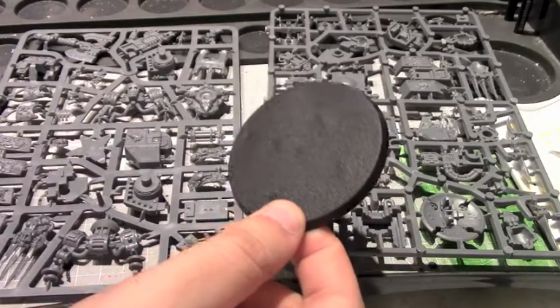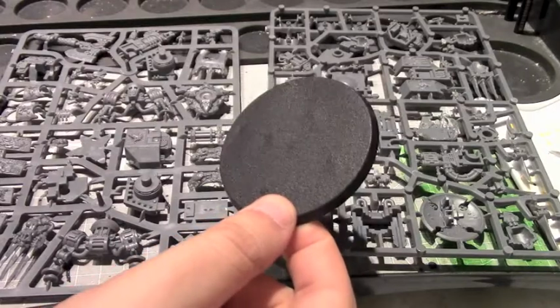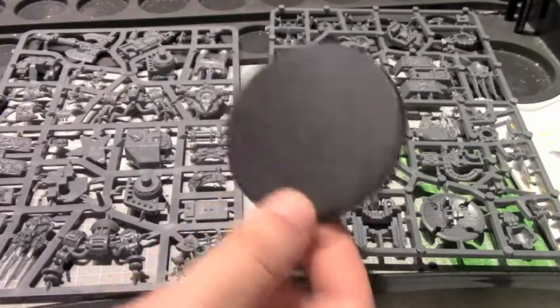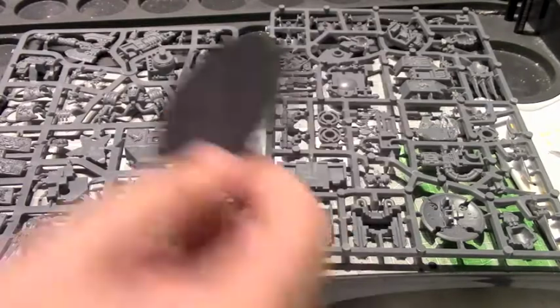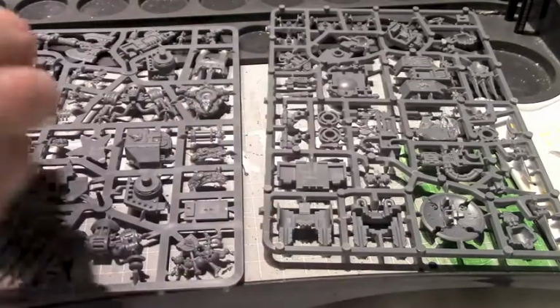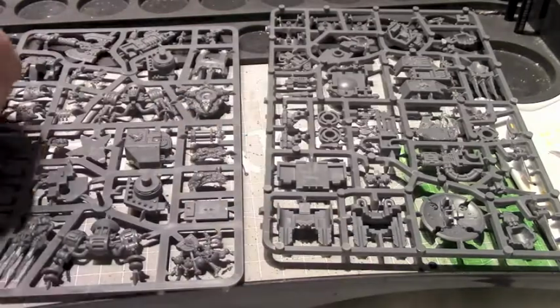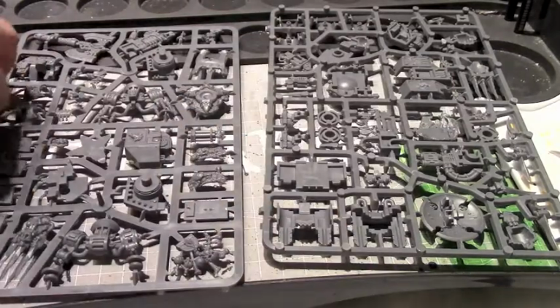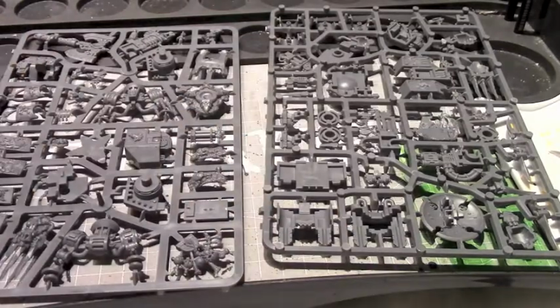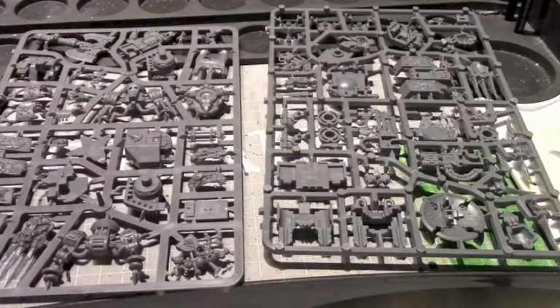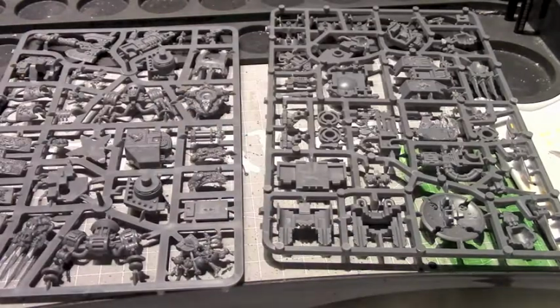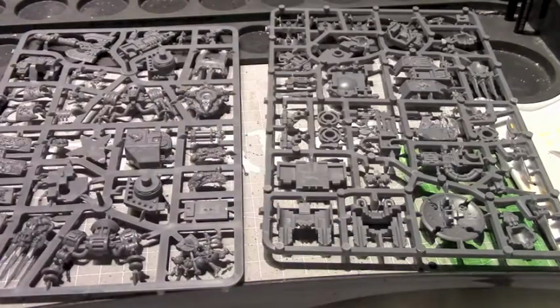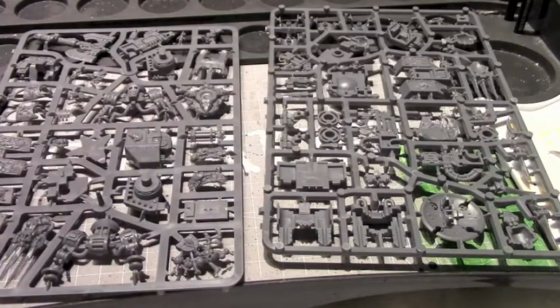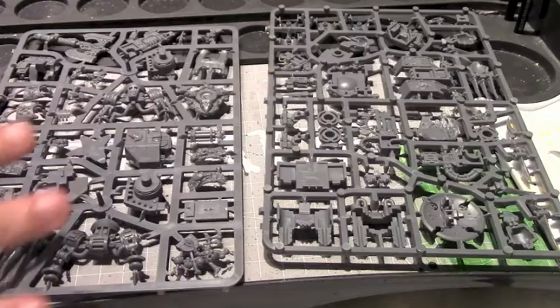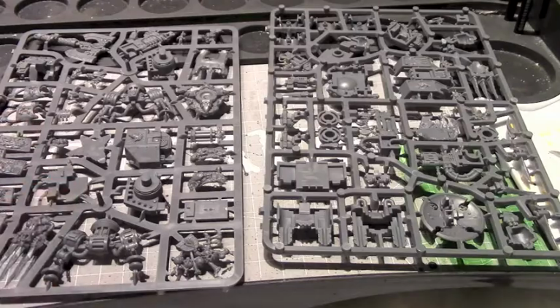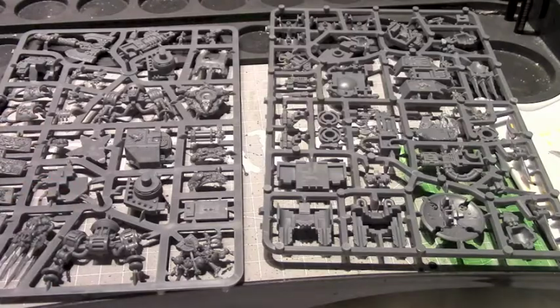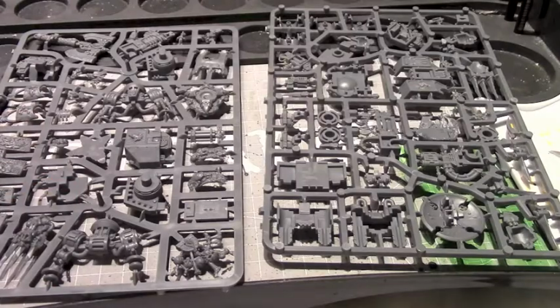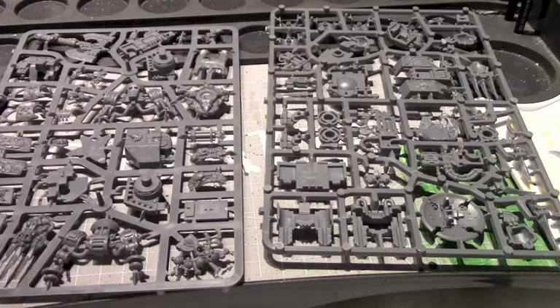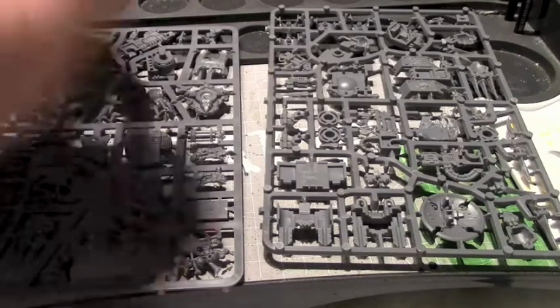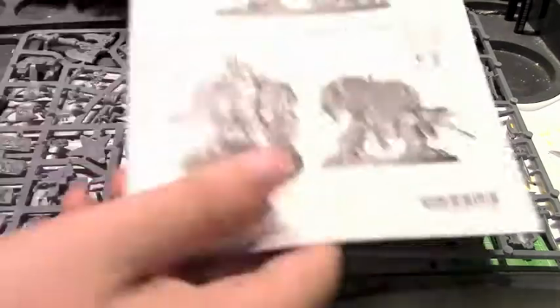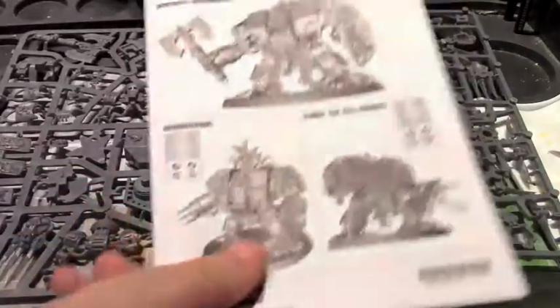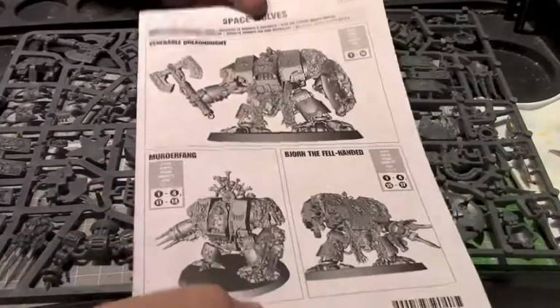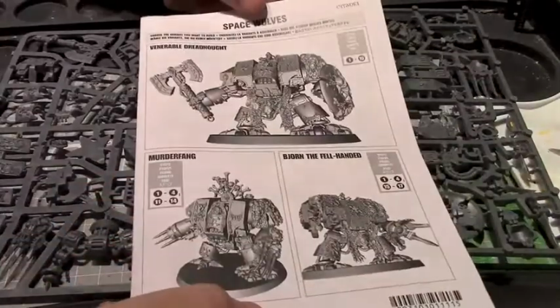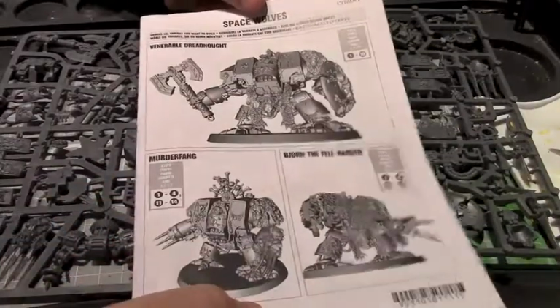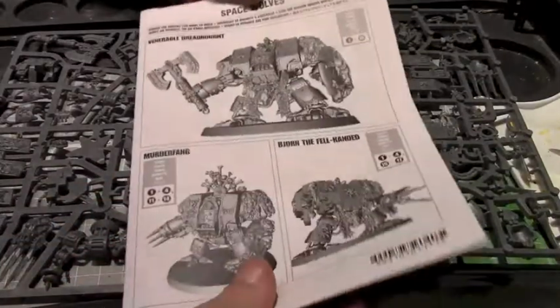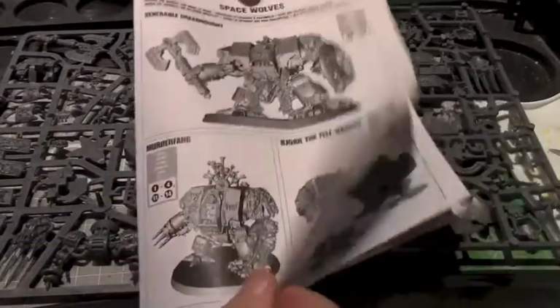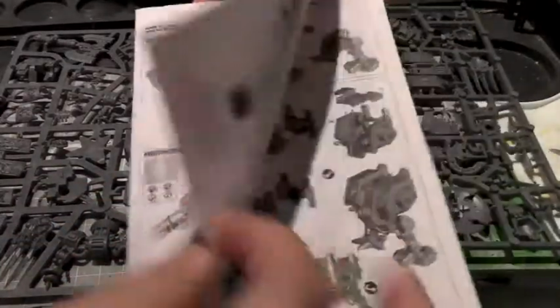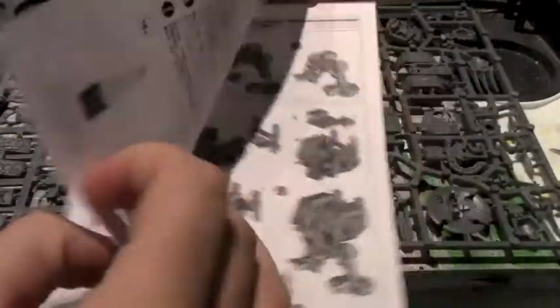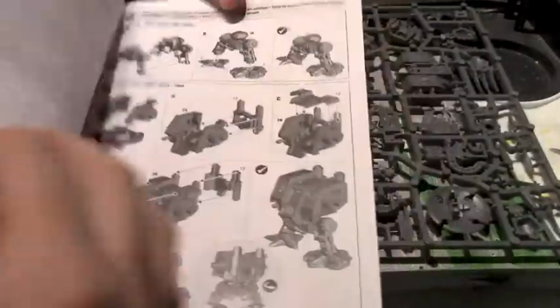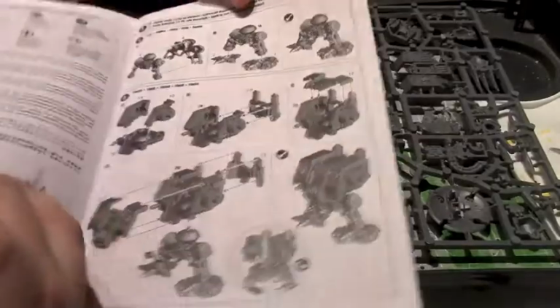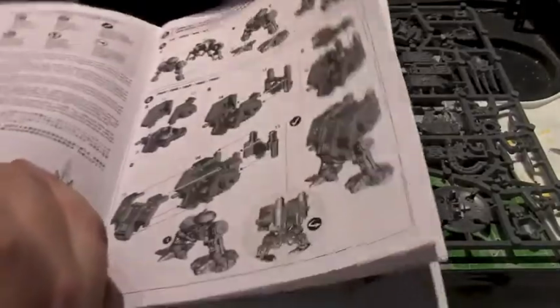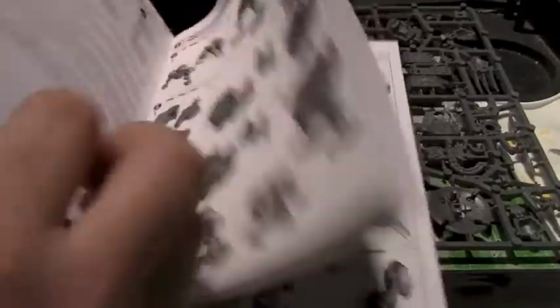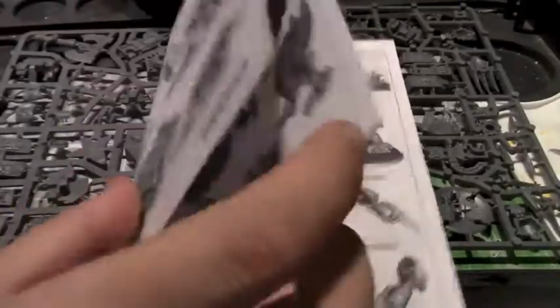I usually end up throwing those bases out rather than actually using them. So here are the two sprues, and obviously it comes with a nice set of instructions for the different variants.